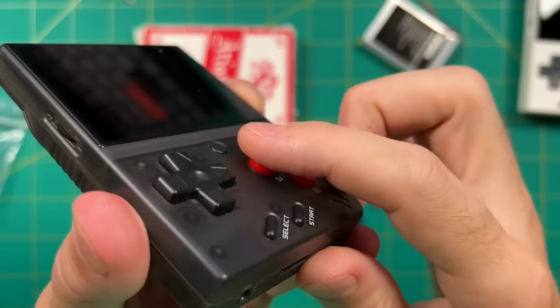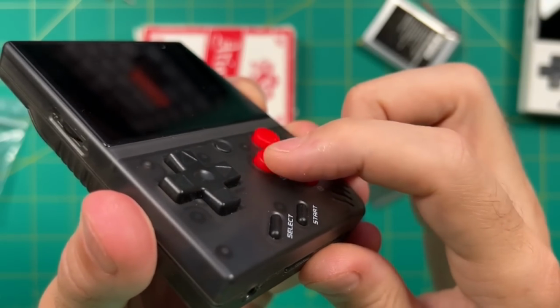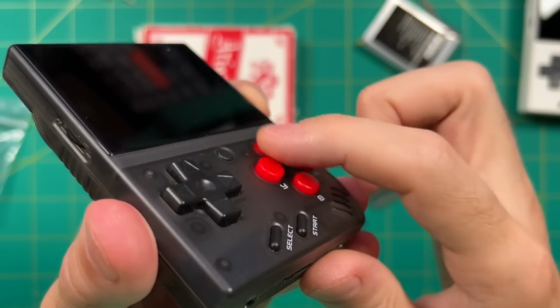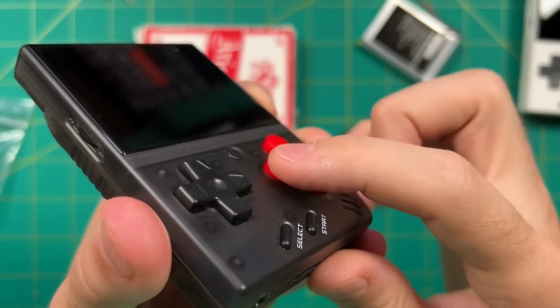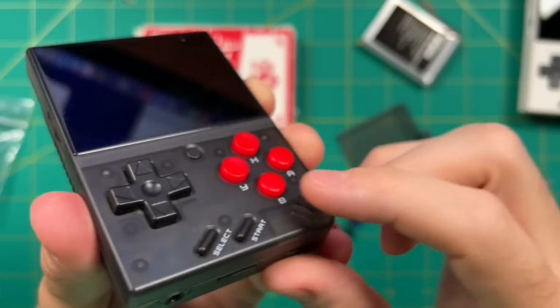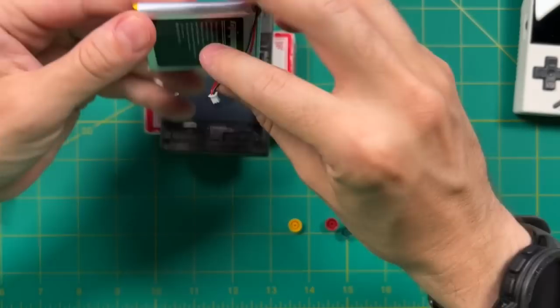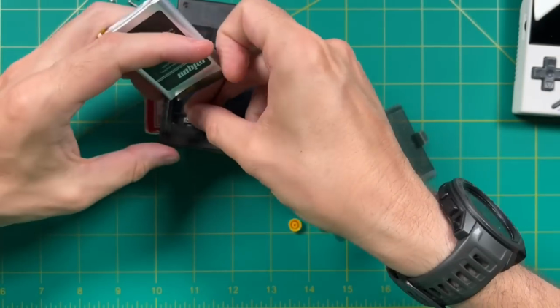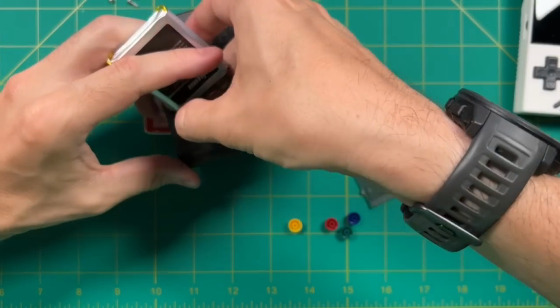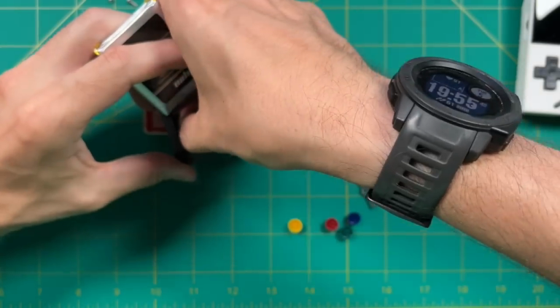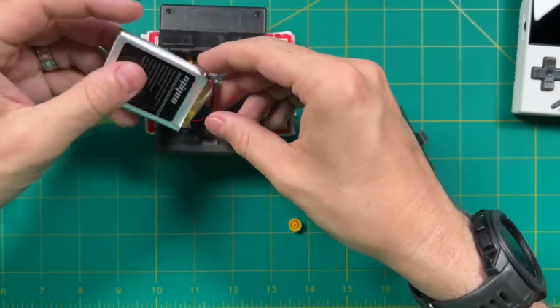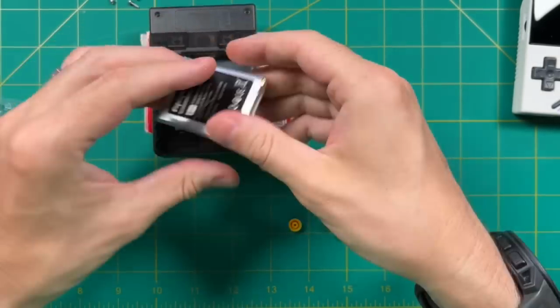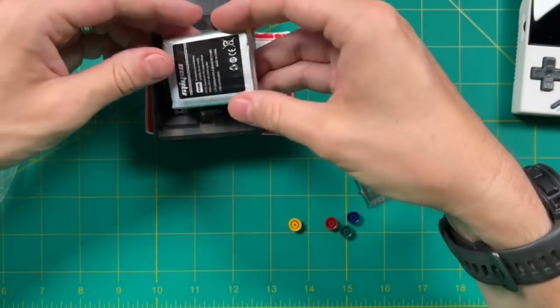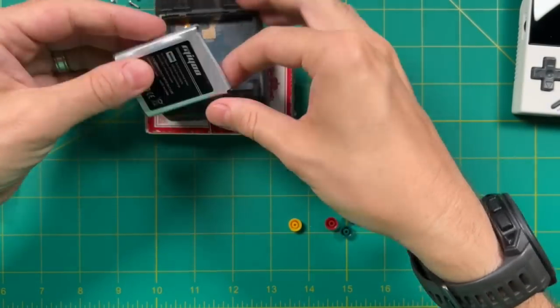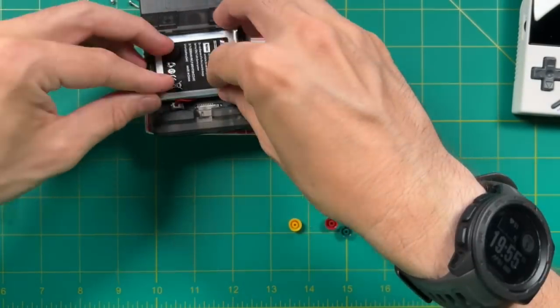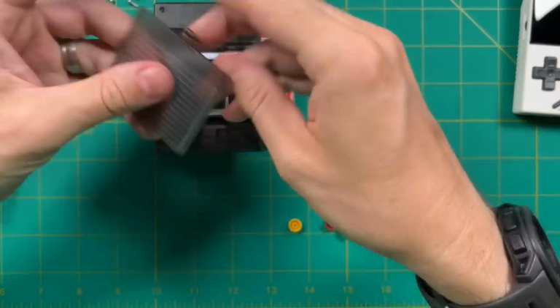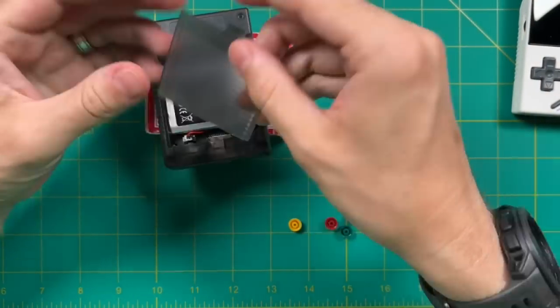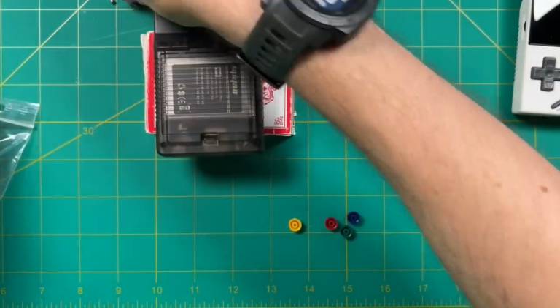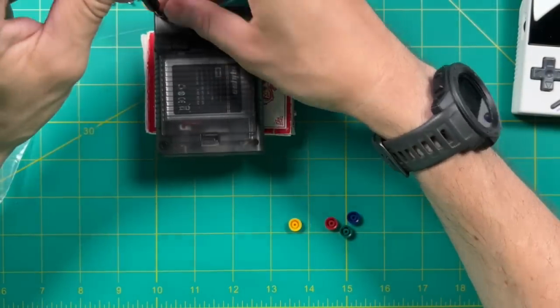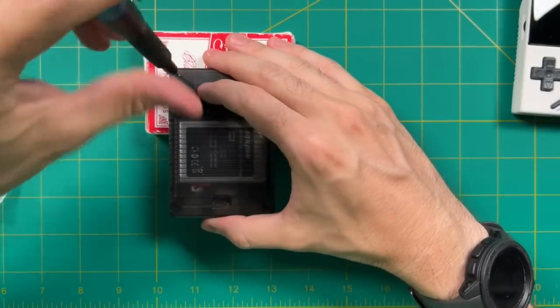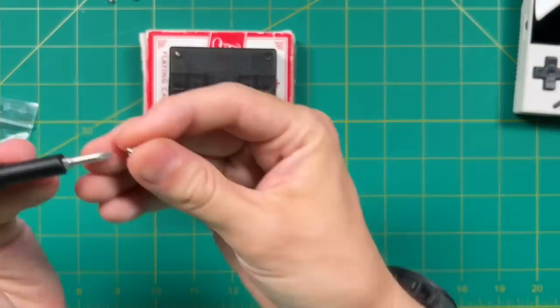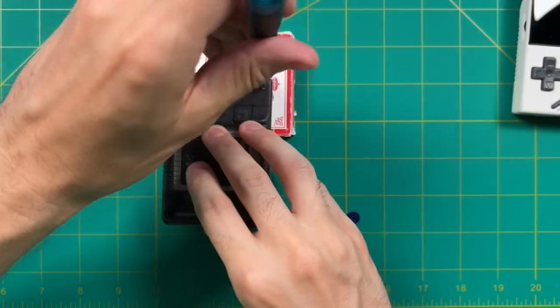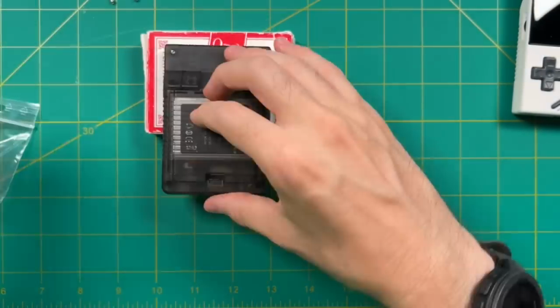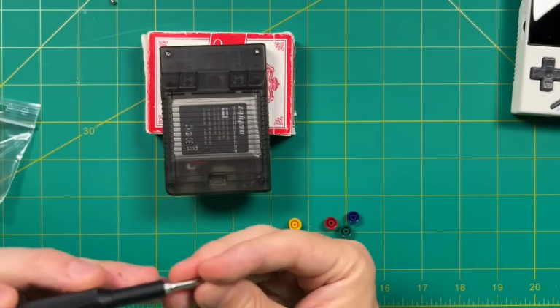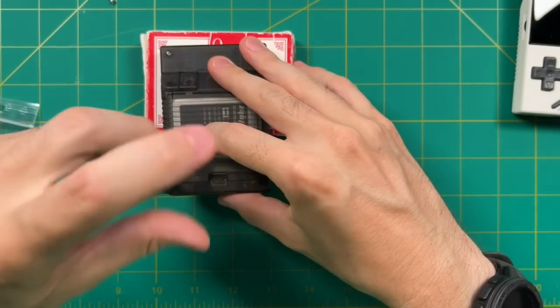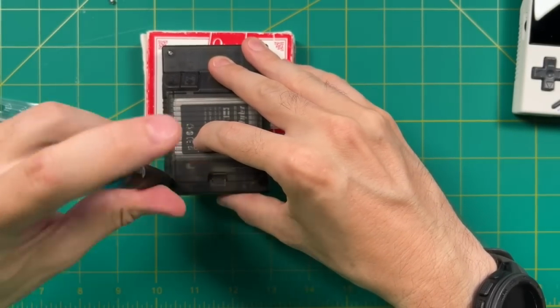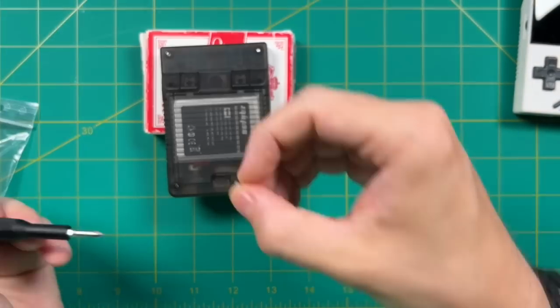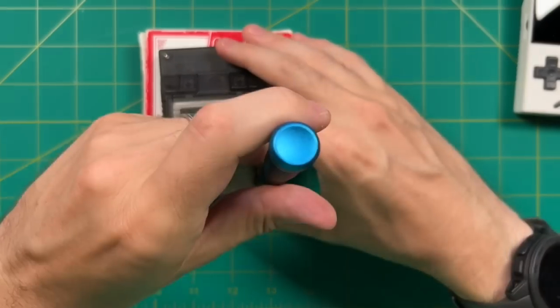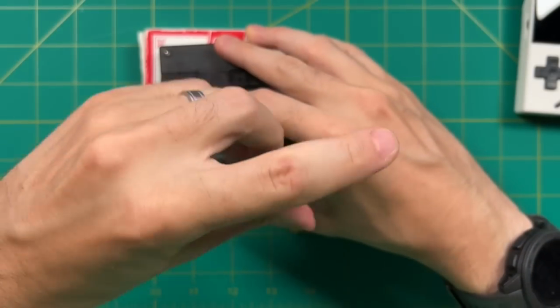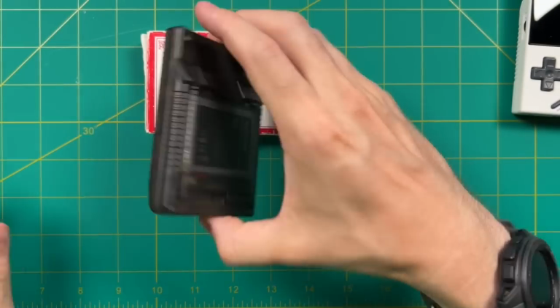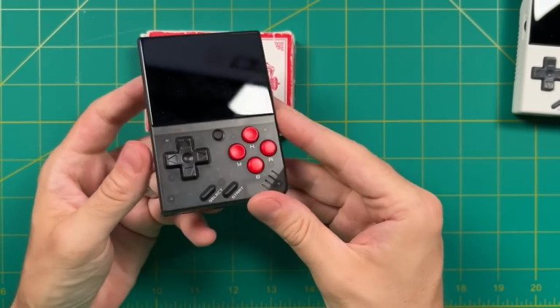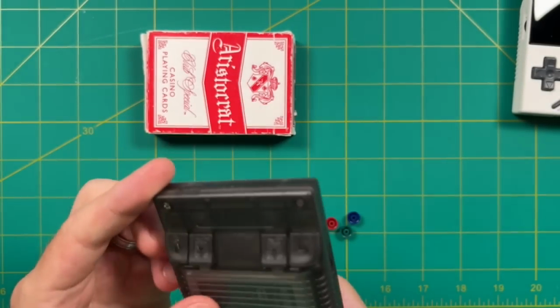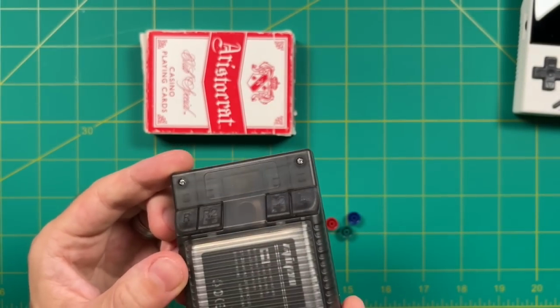Looks good to me, so let's go ahead and put the rest together. I put the battery in next, make sure it's nicely arranged, and then put the remainder of the screws back into place. And there we go — now we have new buttons on our black transparent Miyo Mini. Let's start messing with the stickers.